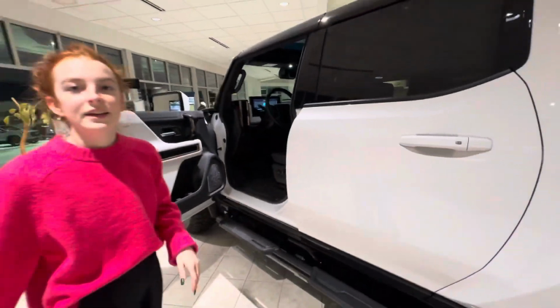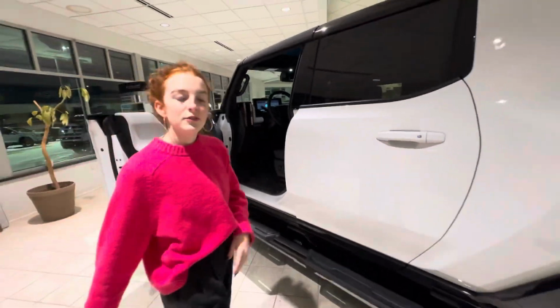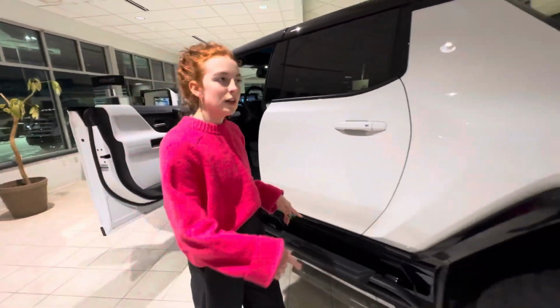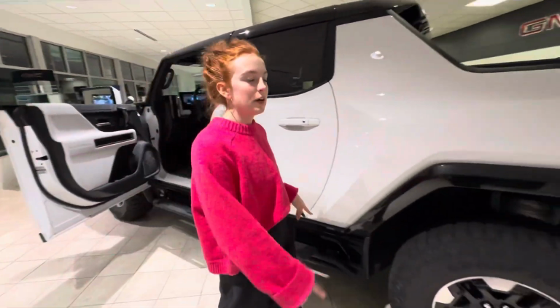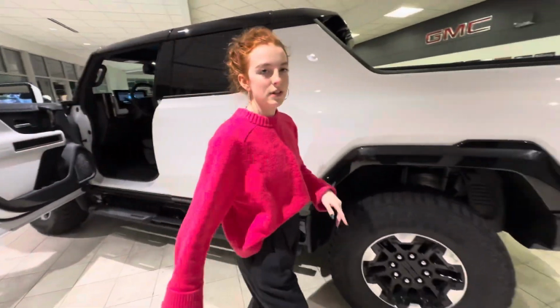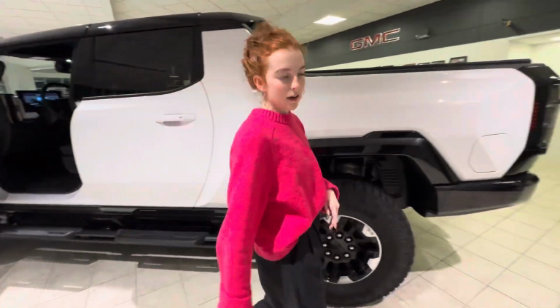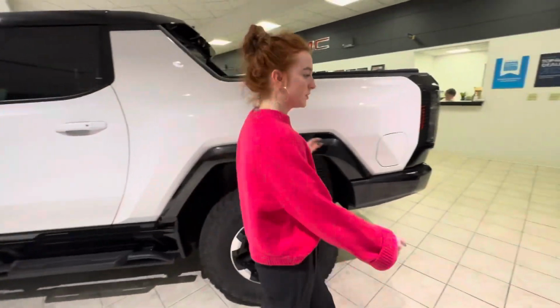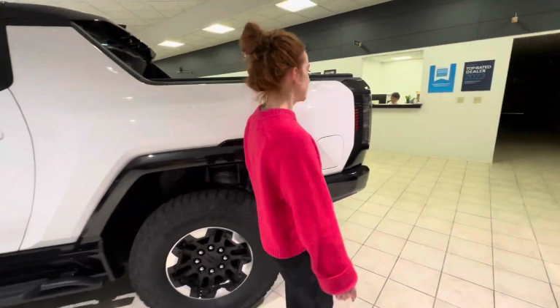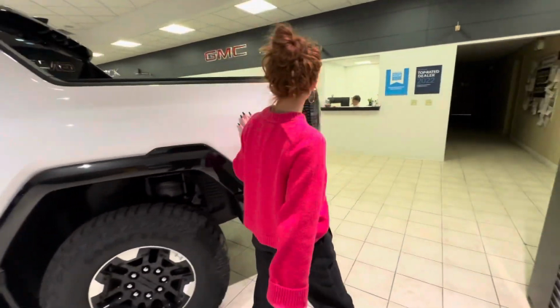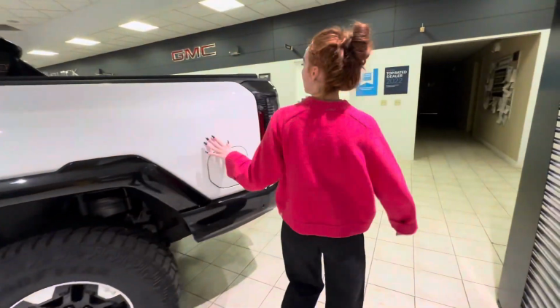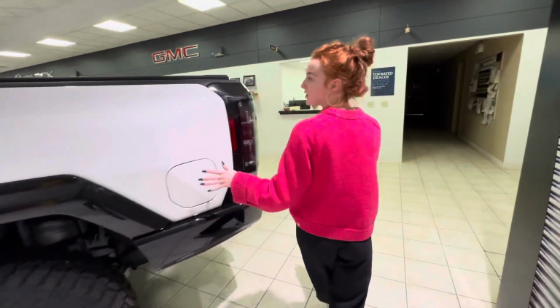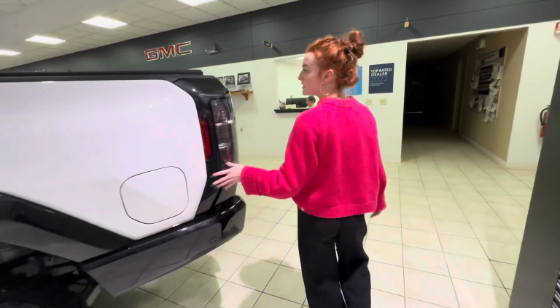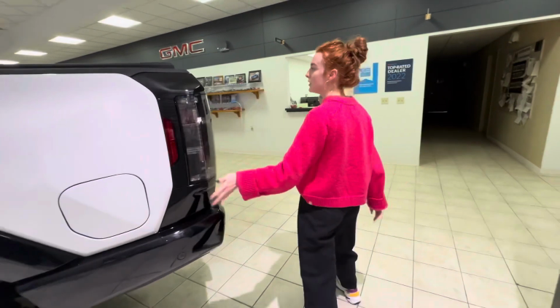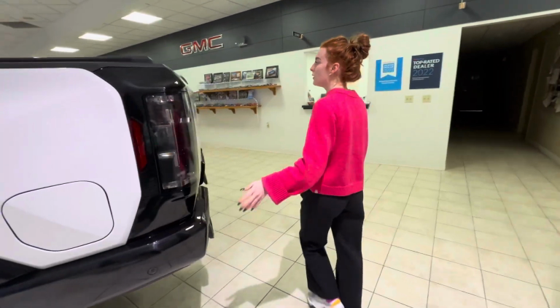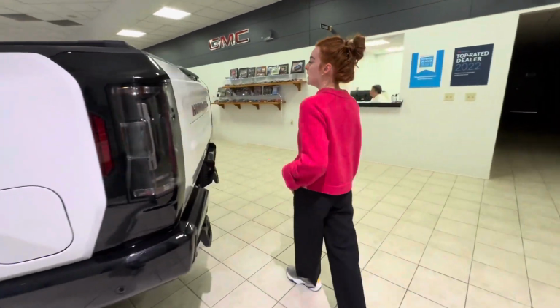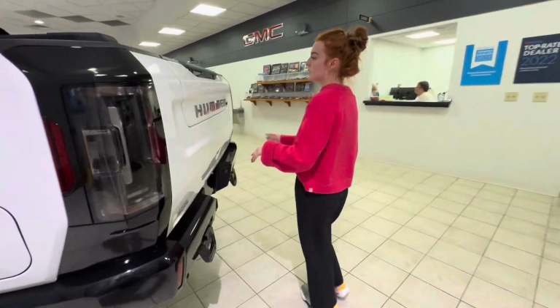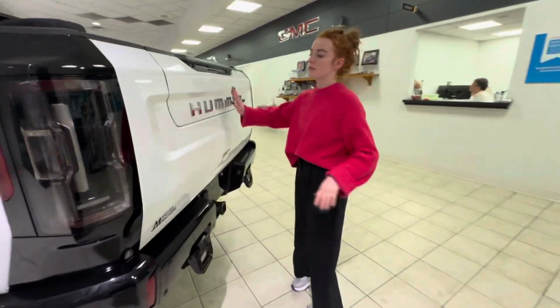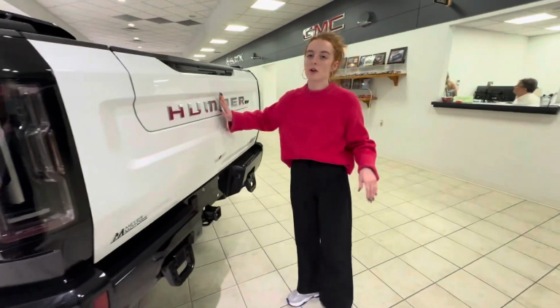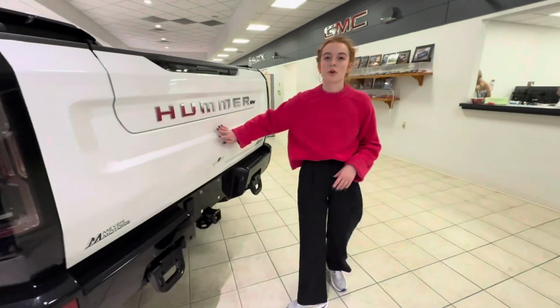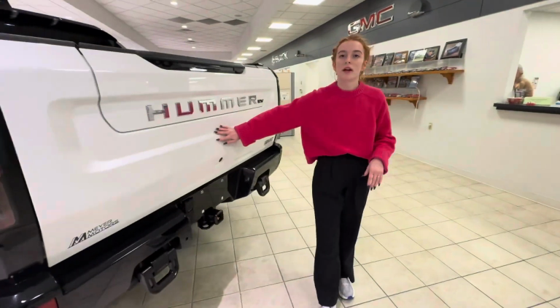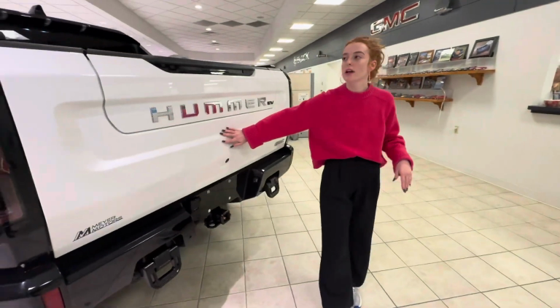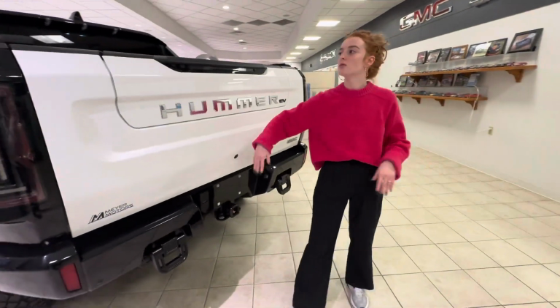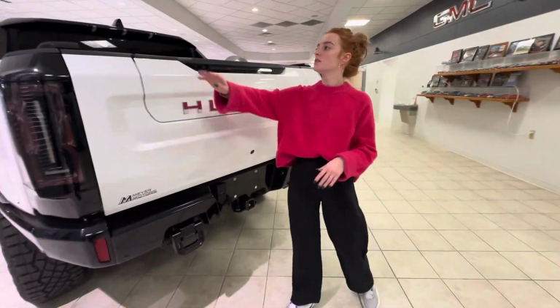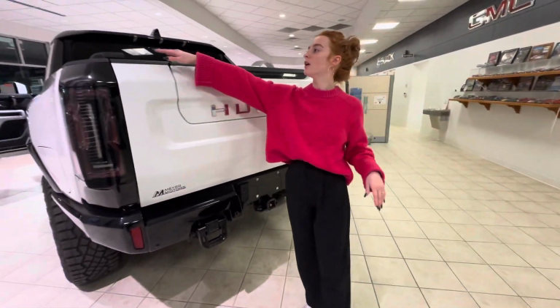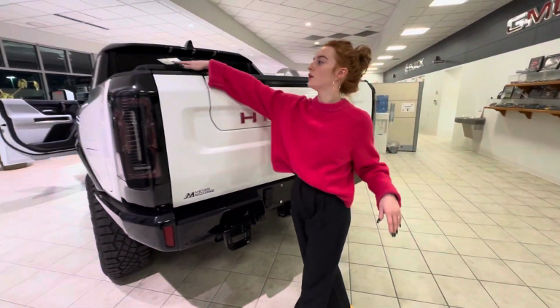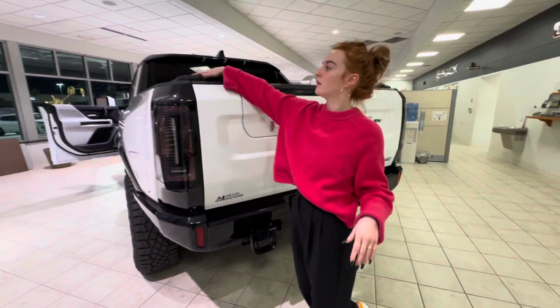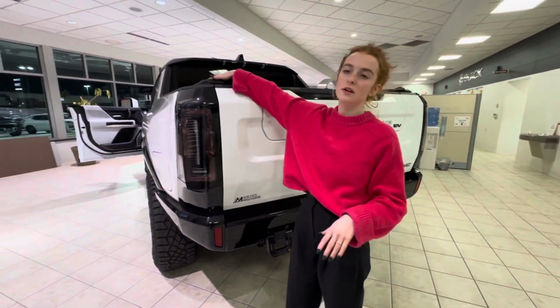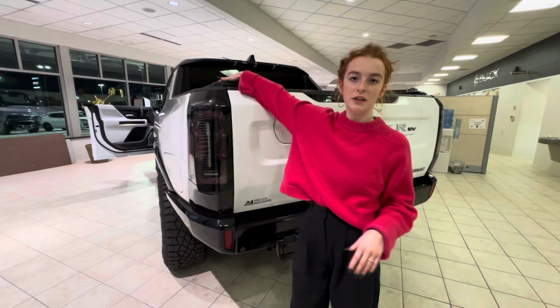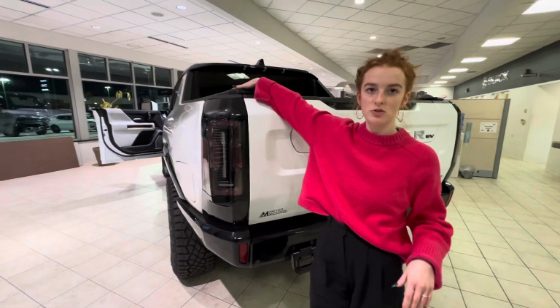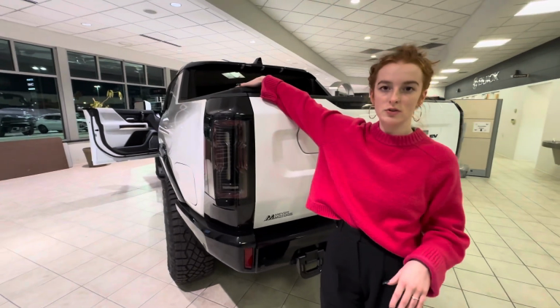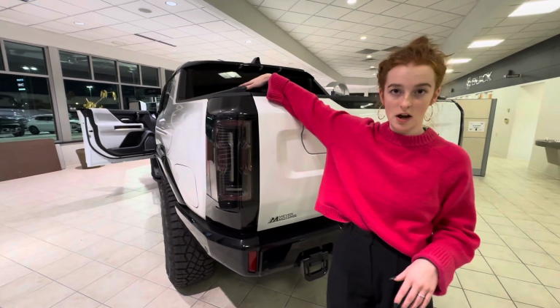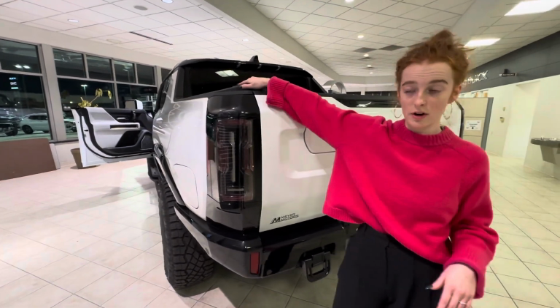If you follow around to the back, you will see that this one actually is a pickup. It does have the multi-pro tailgate, as well as the button over here that completely controls the tunnel cover.